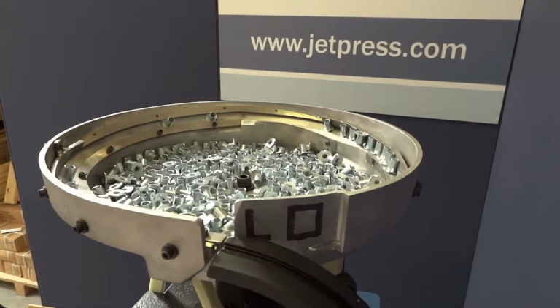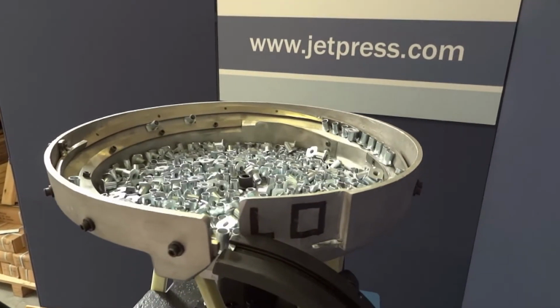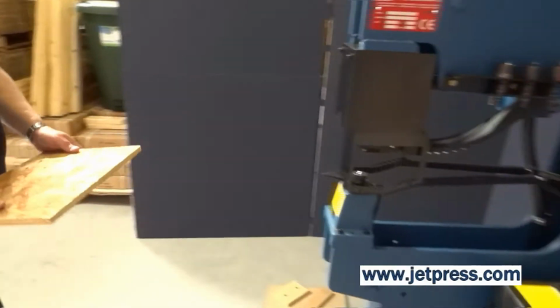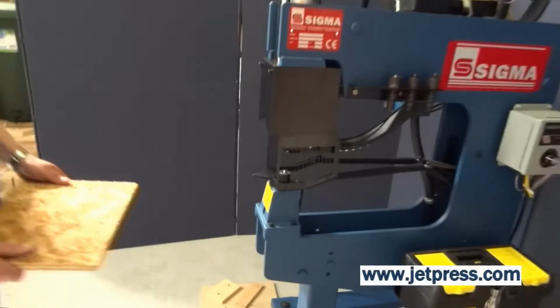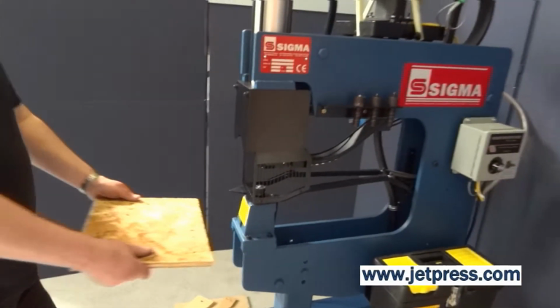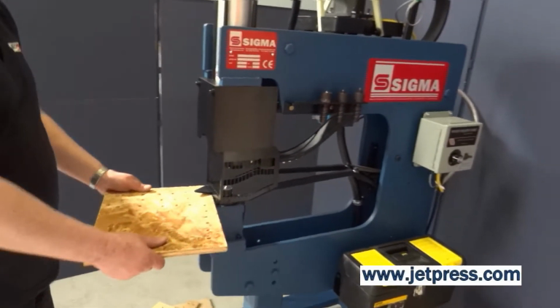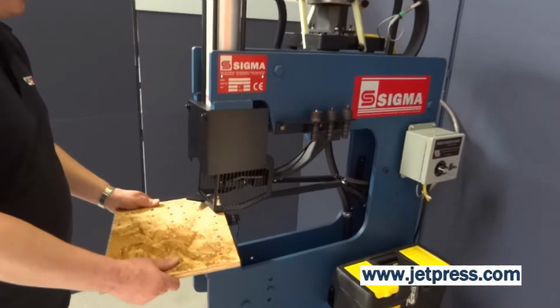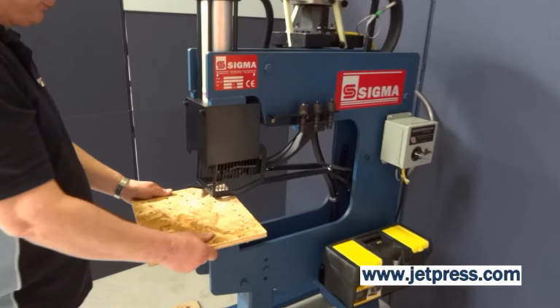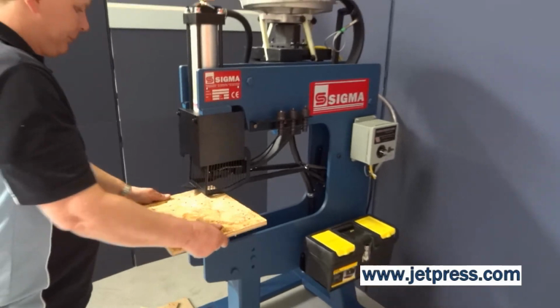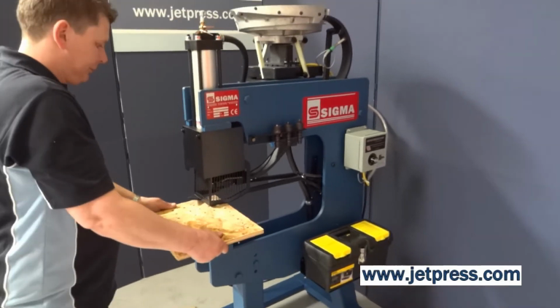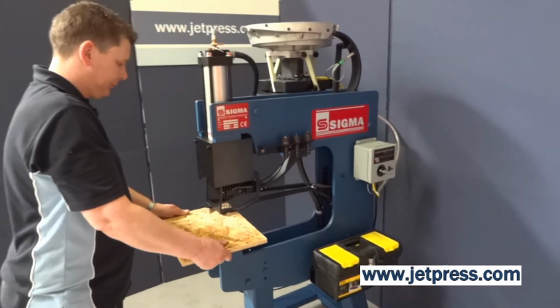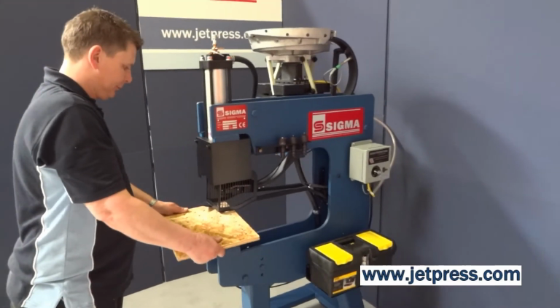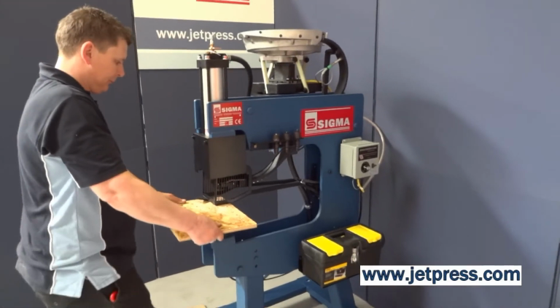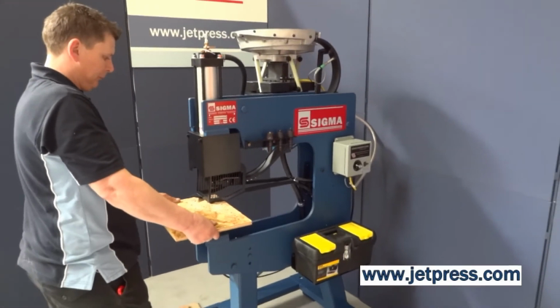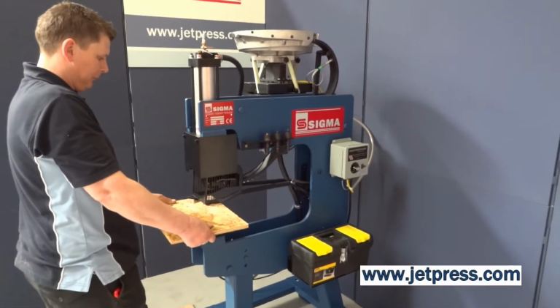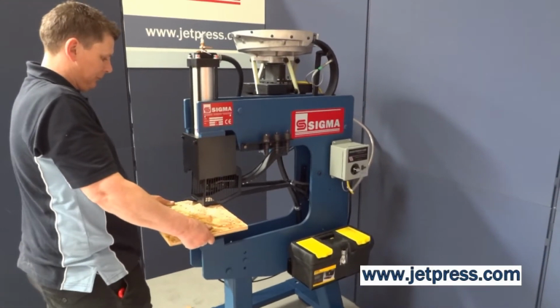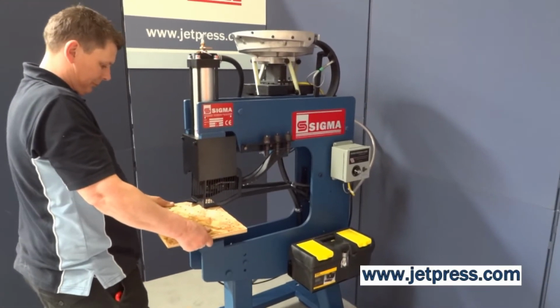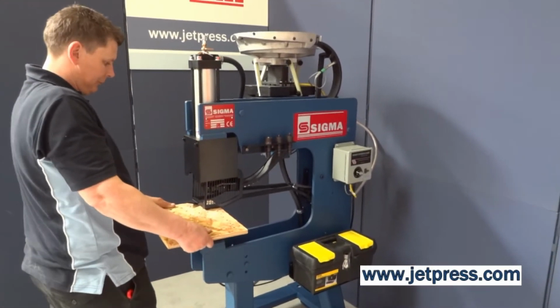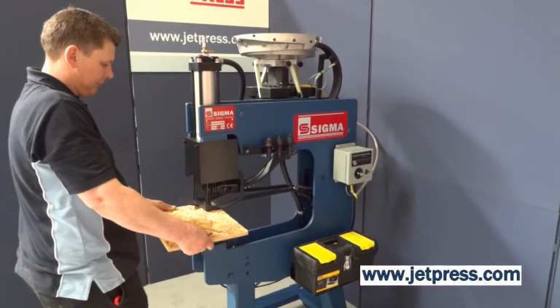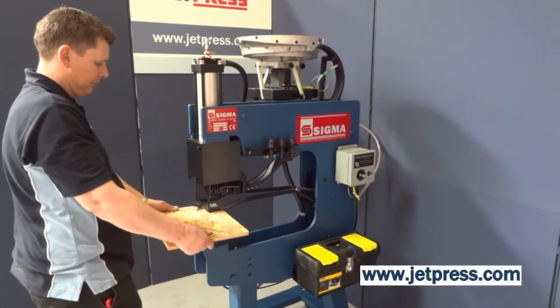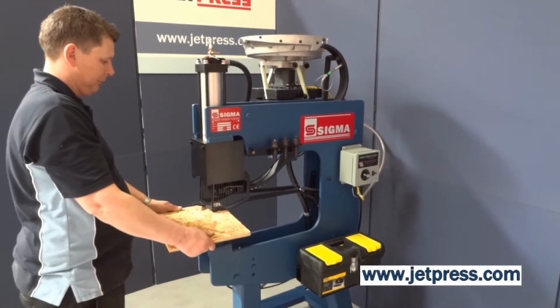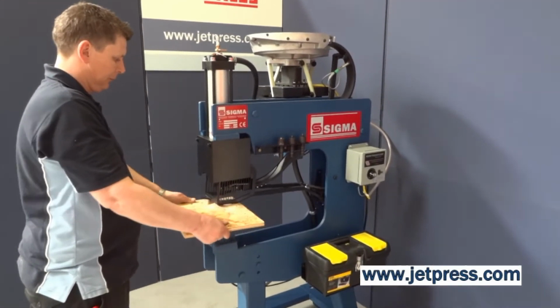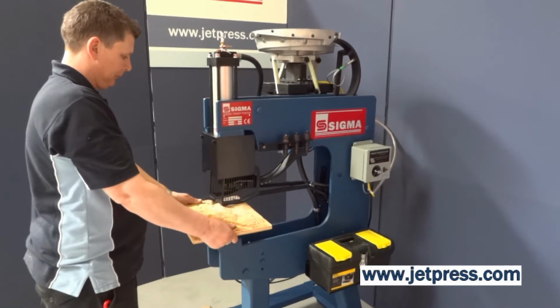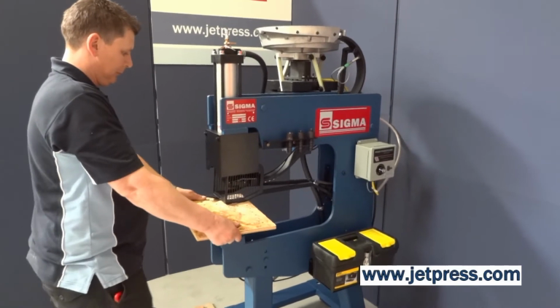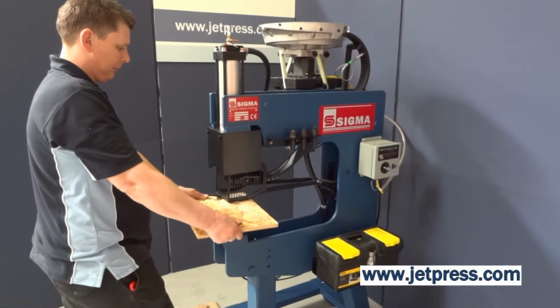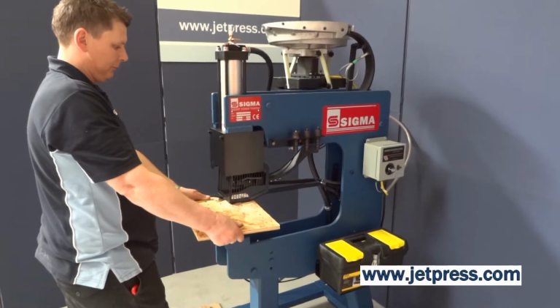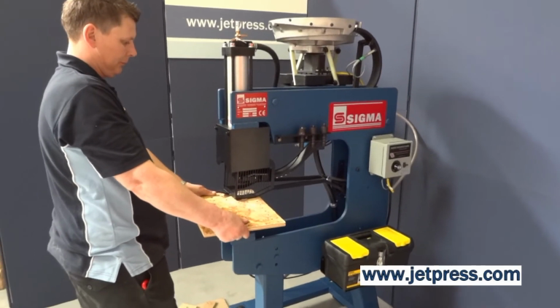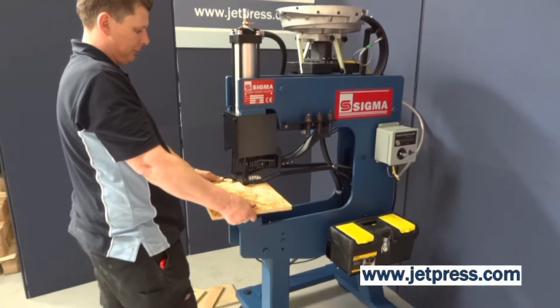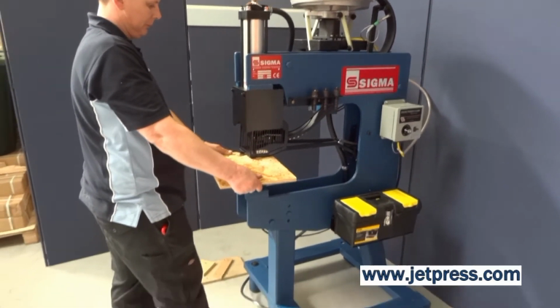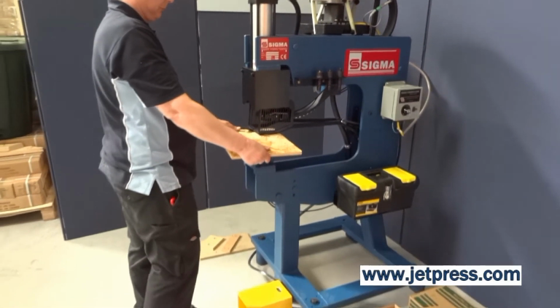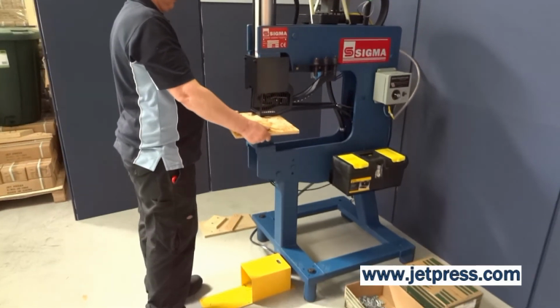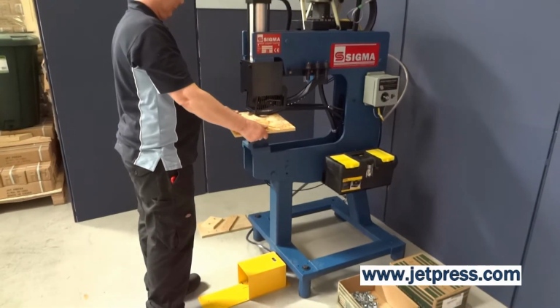Place the pre-drilled workpiece under the front guard, onto the locator pin, and push down to activate the safety valve. Depress the operating pedal, and the T-nut is fired in by the air-operated drive rod.